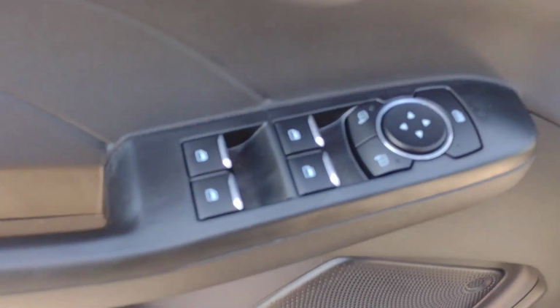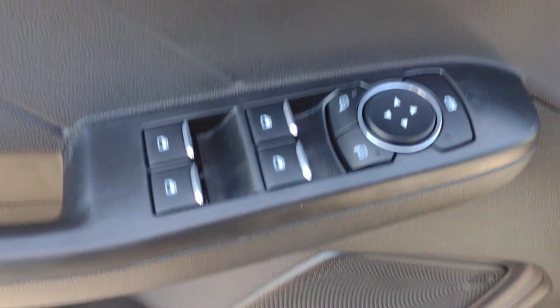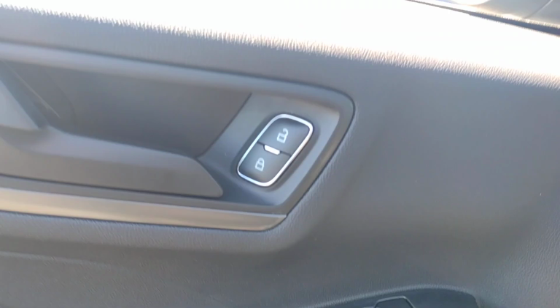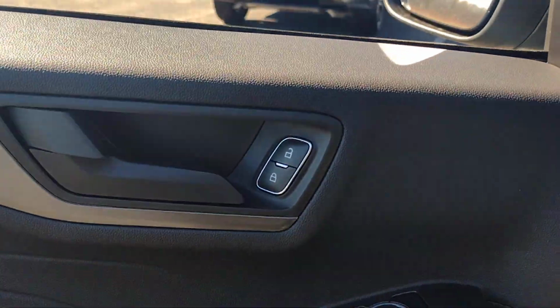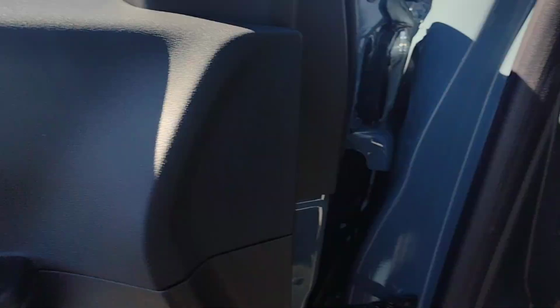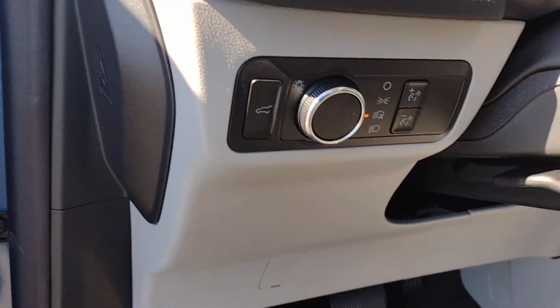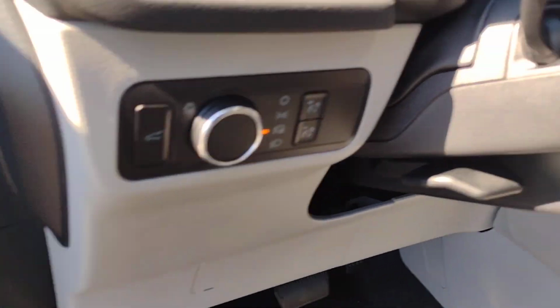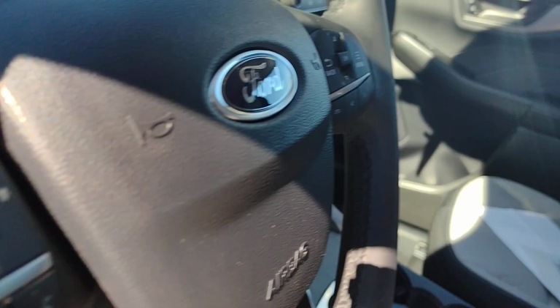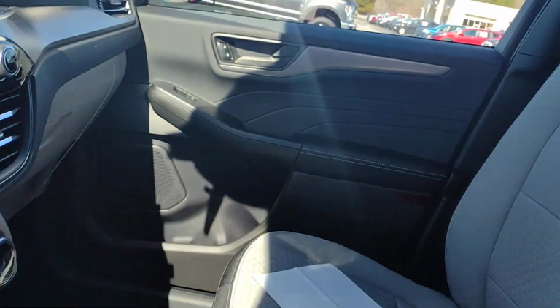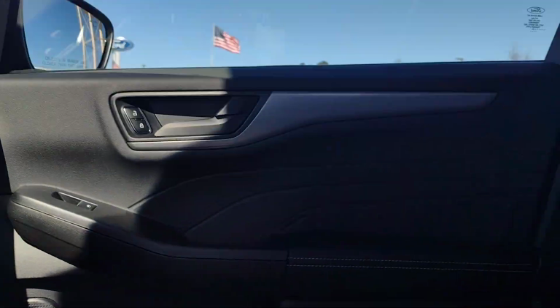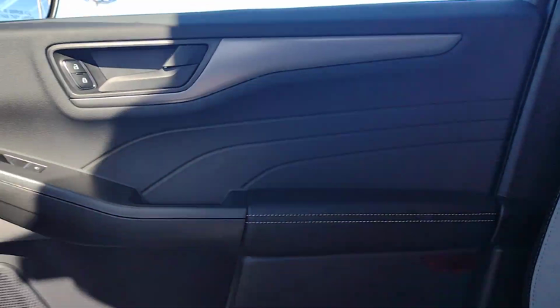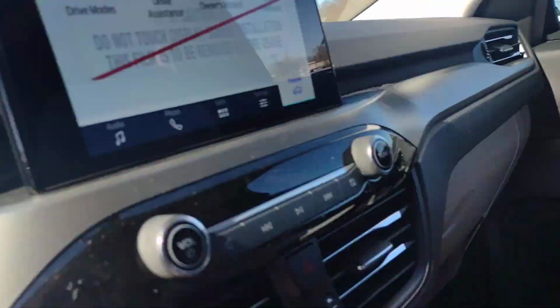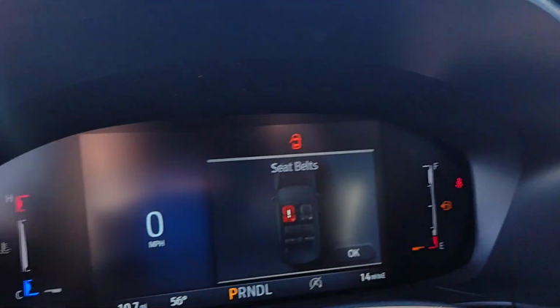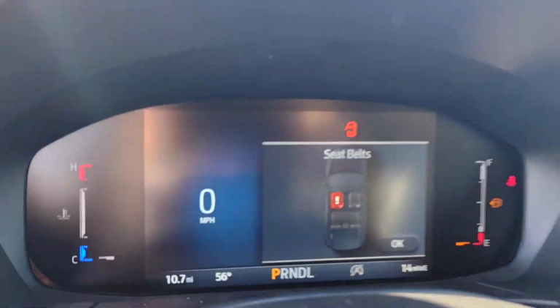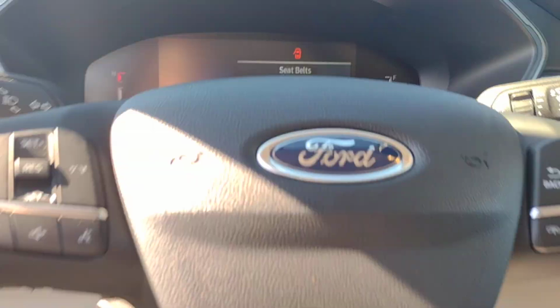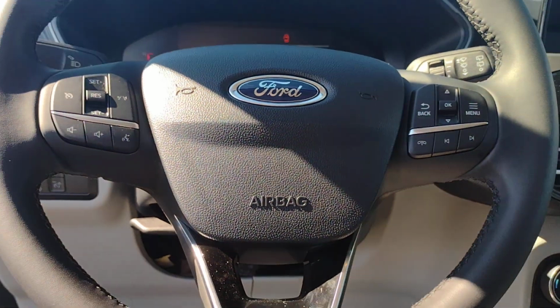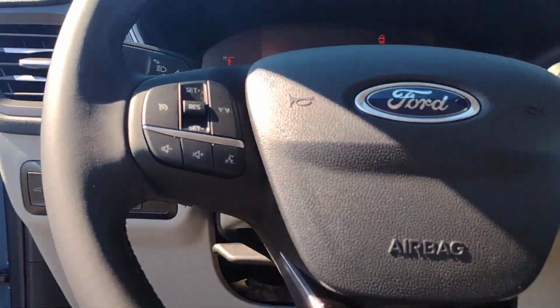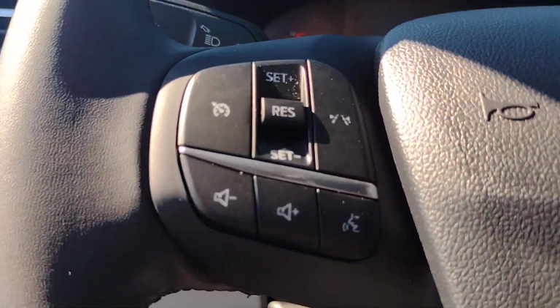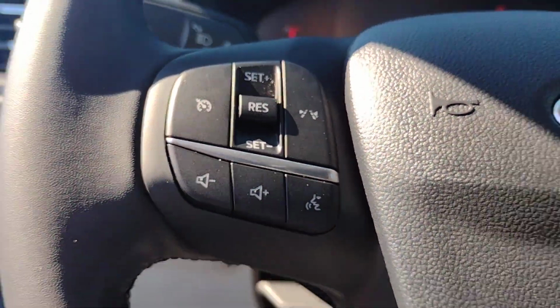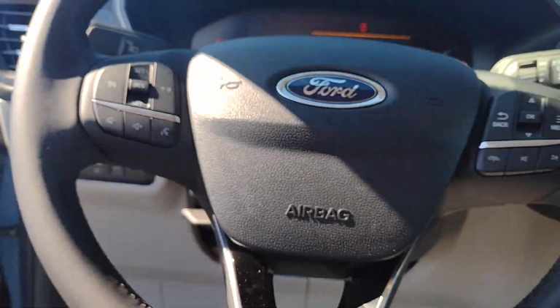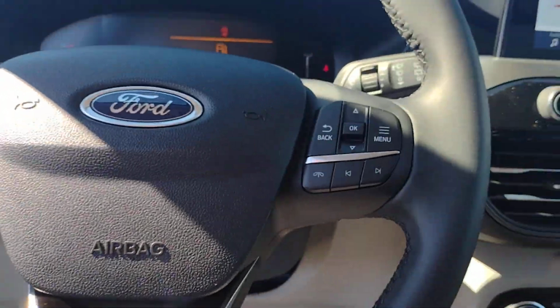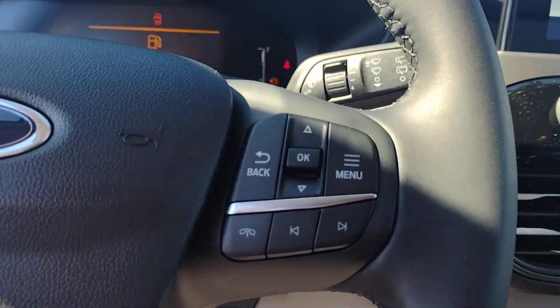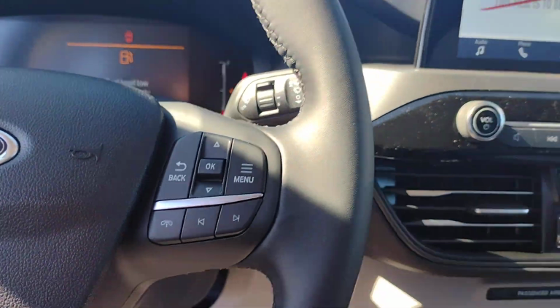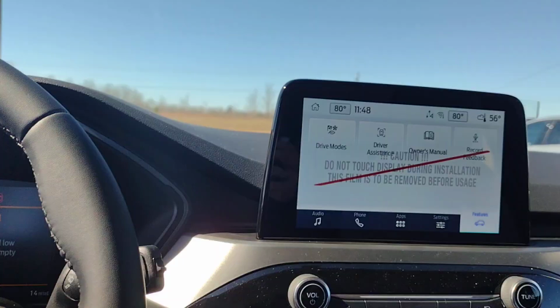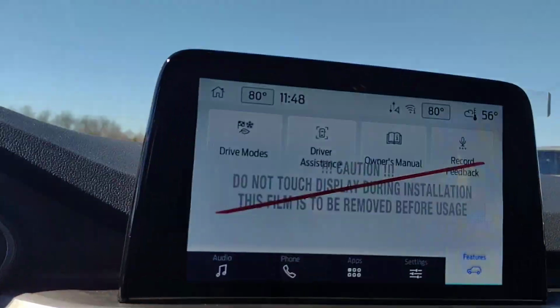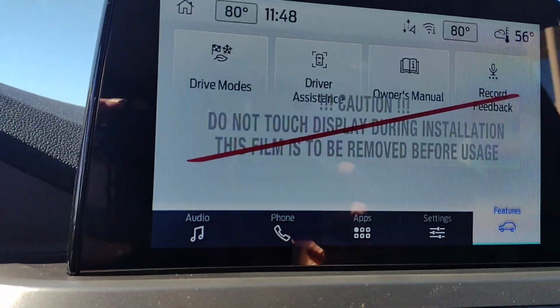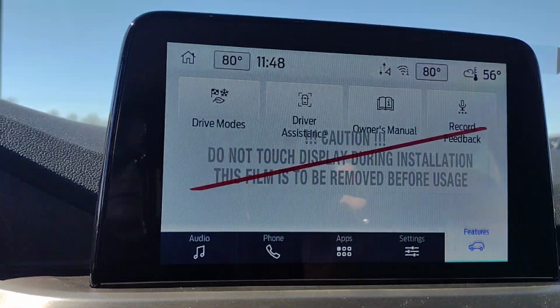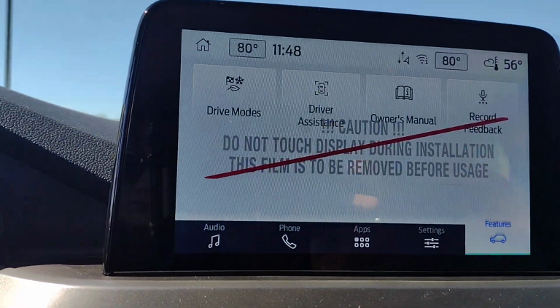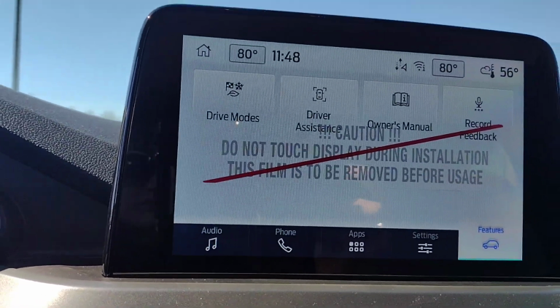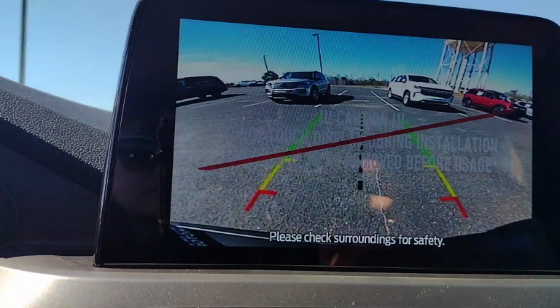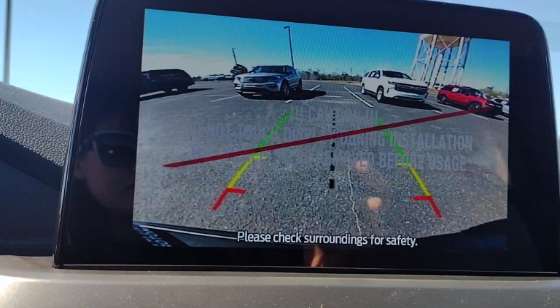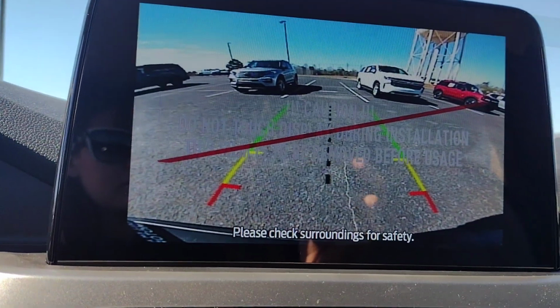Keyless entry, satellite radio, backup camera, power liftgate, aluminum wheels, dual-zone AC, steering wheel audio controls, power driver's seat, electronic stability control, alarm.